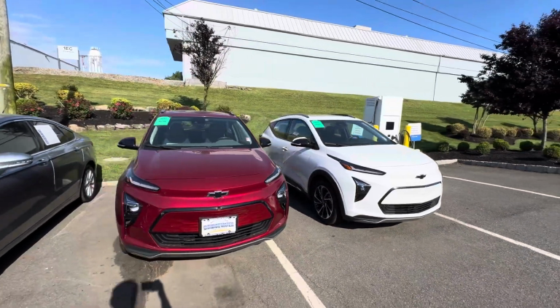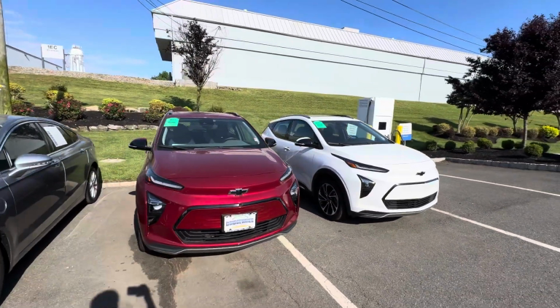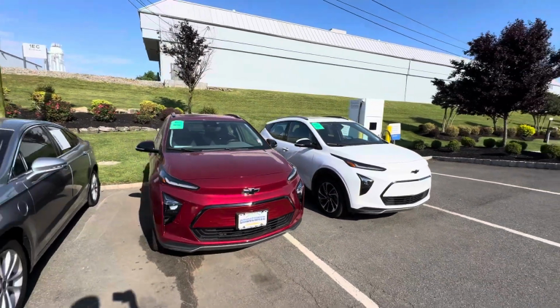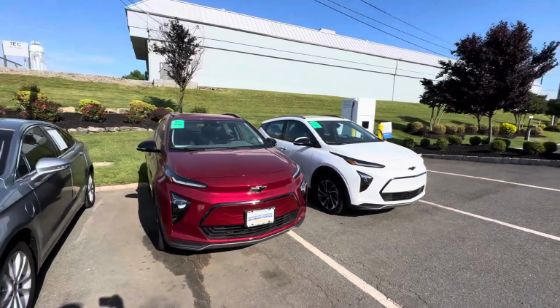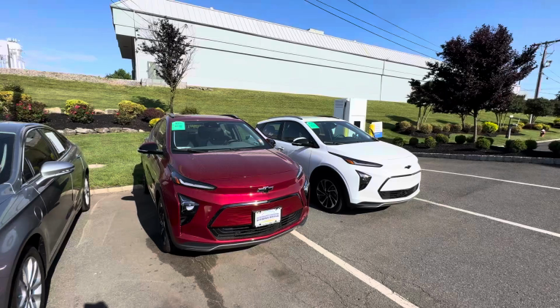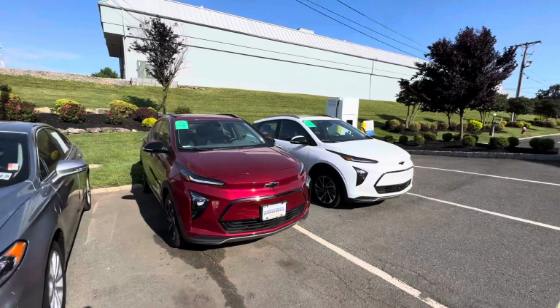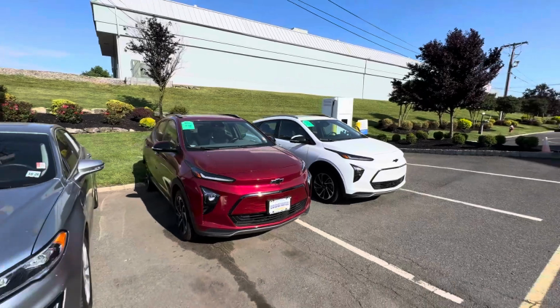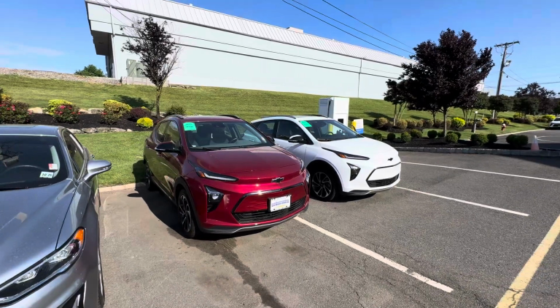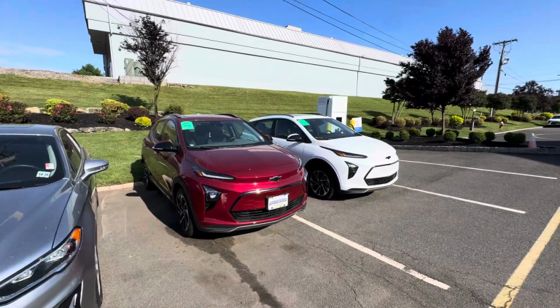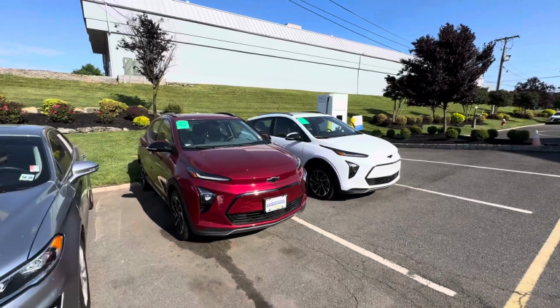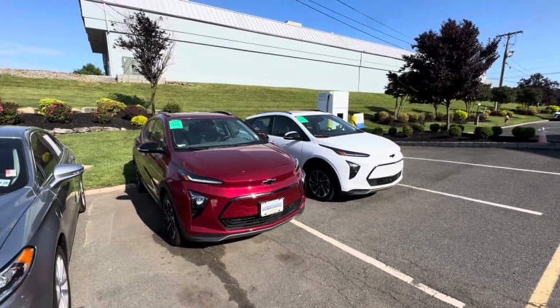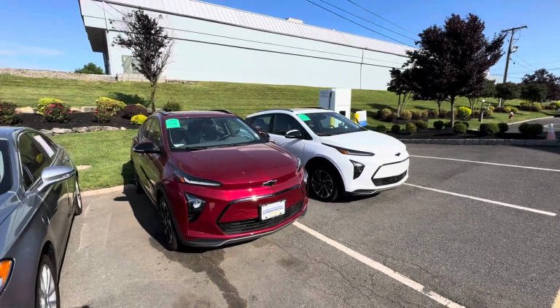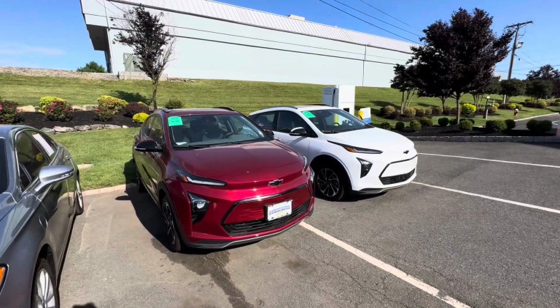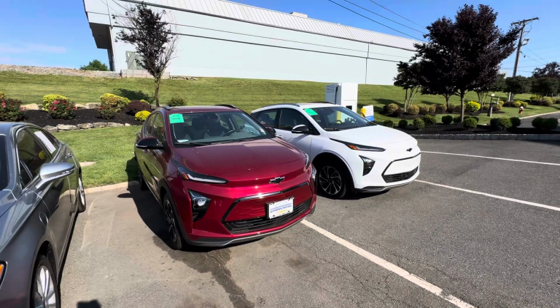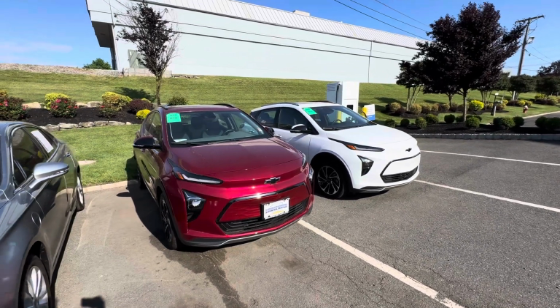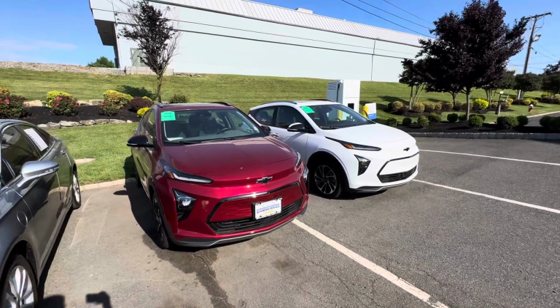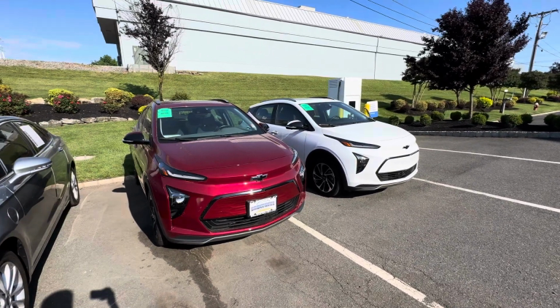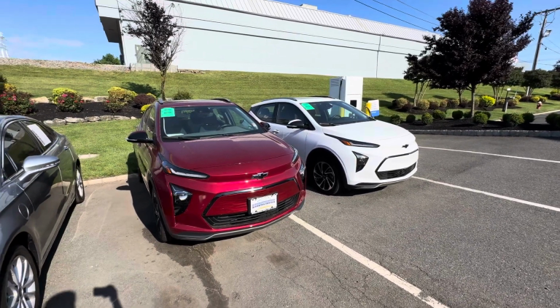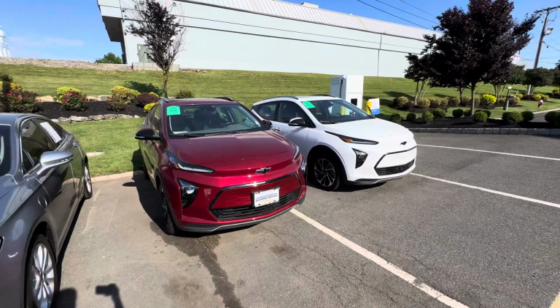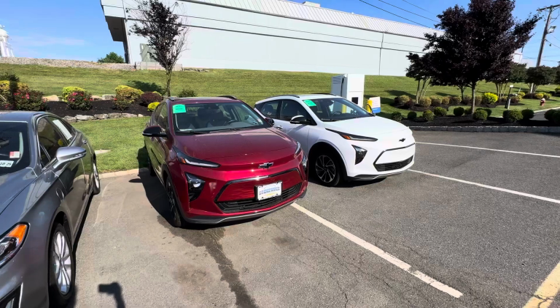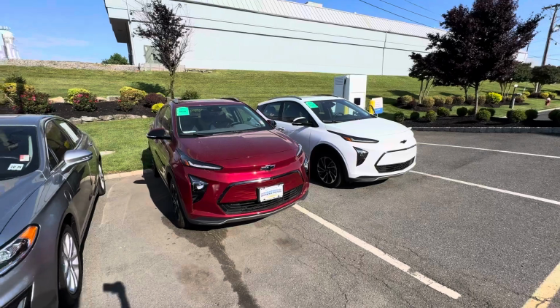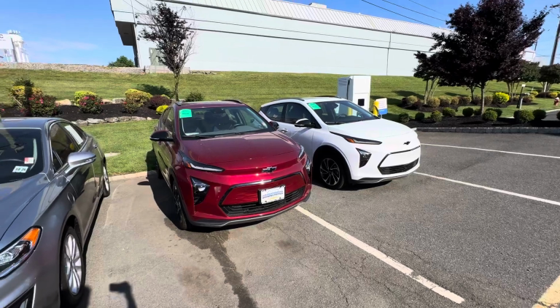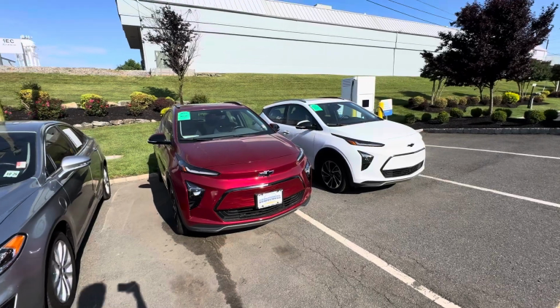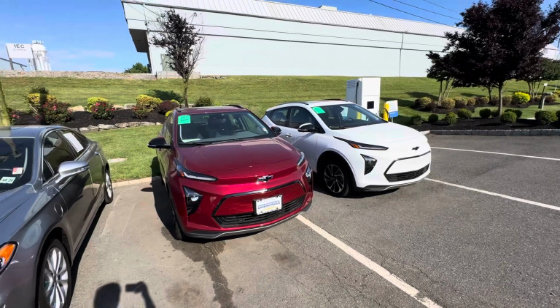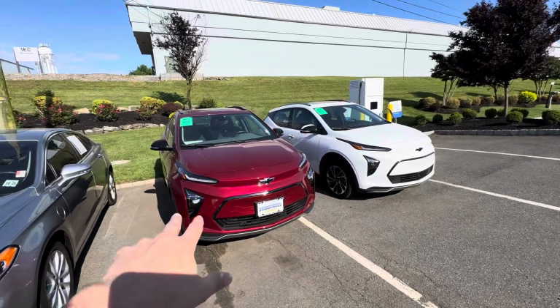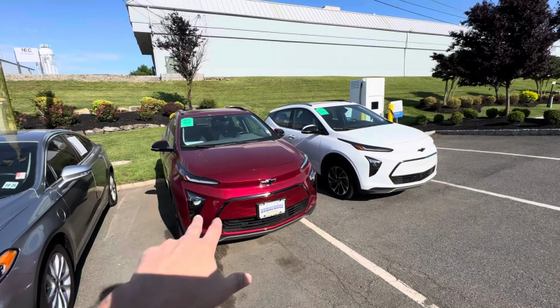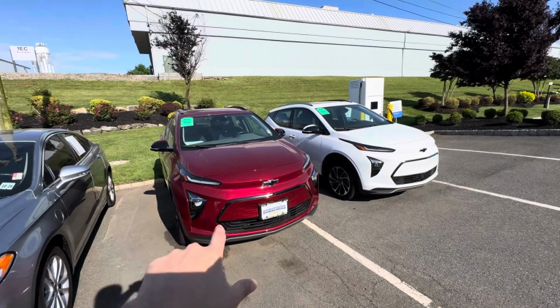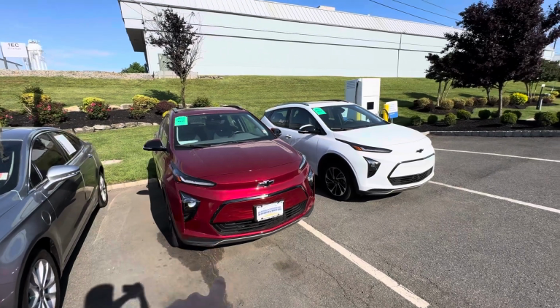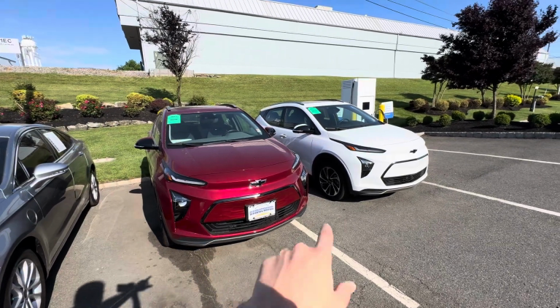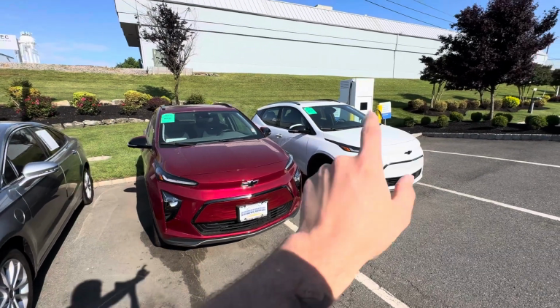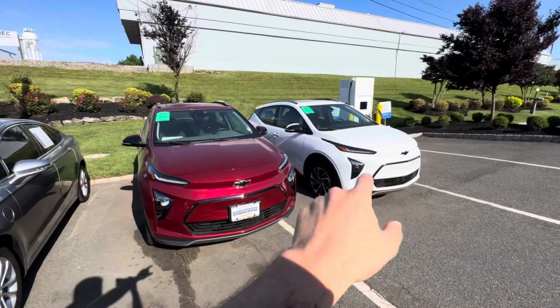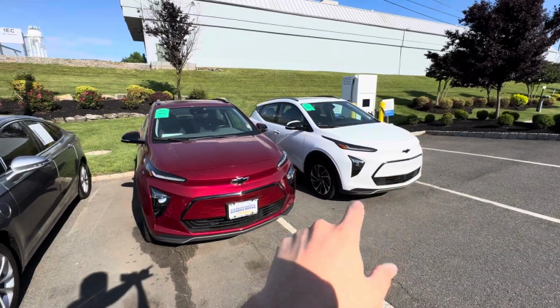We do have two models here available. Both are 2022 model years and both are Premier models, so they are the higher trim. One is finished in radiant red metallic, the other is finished in summit white.